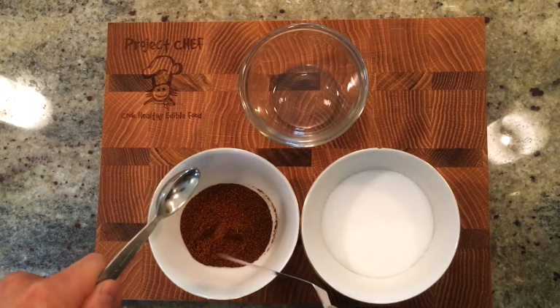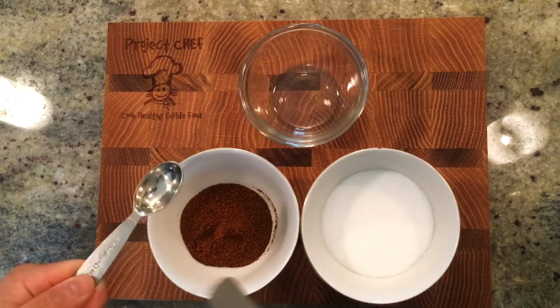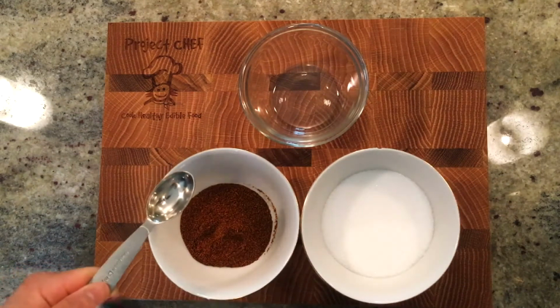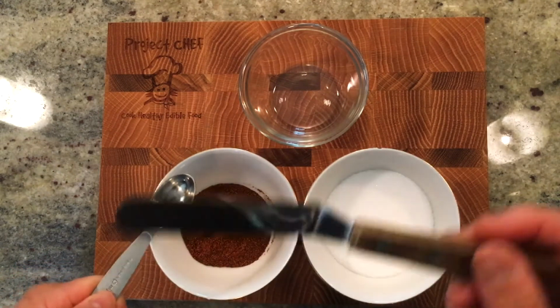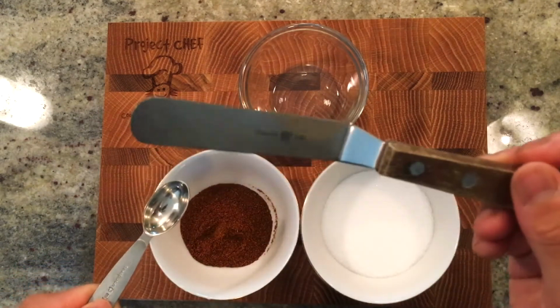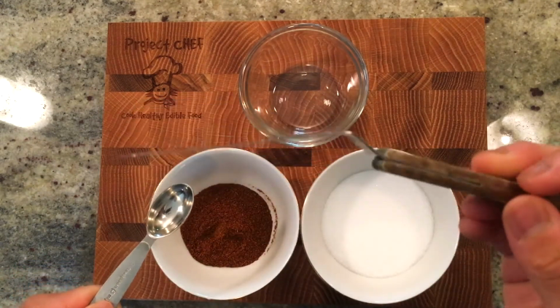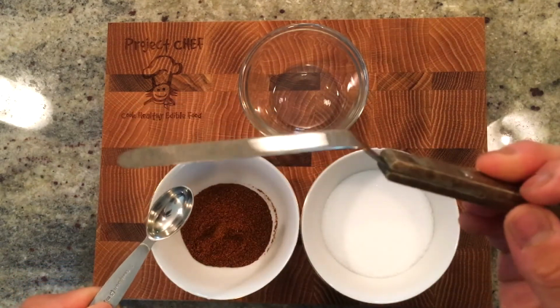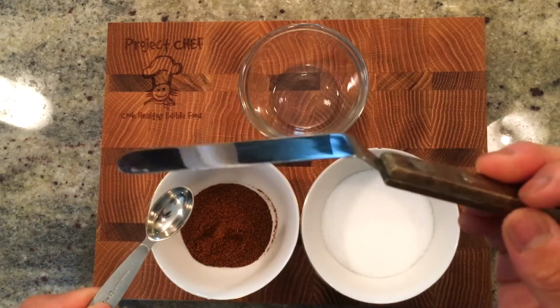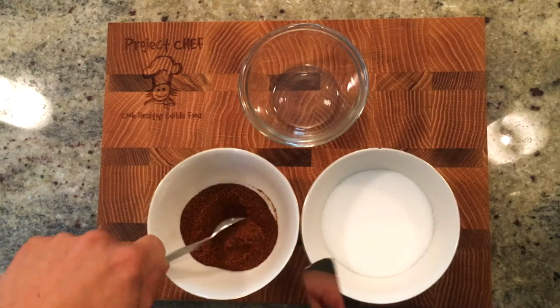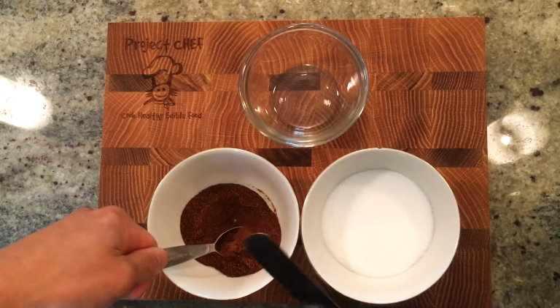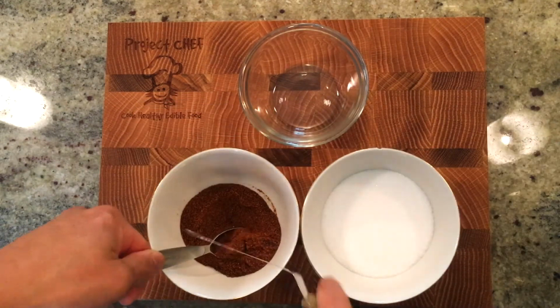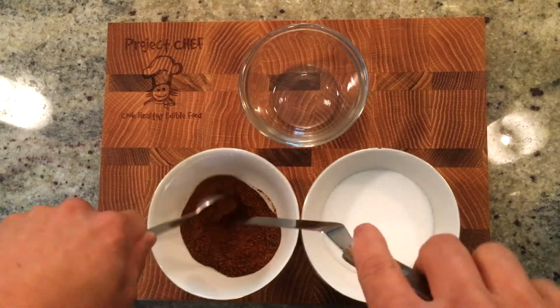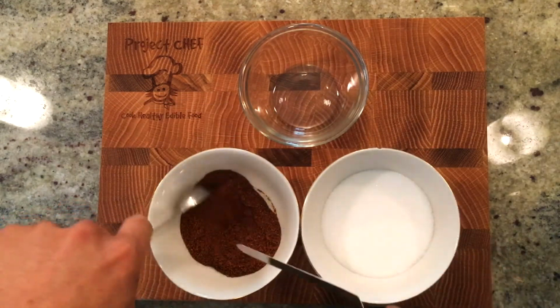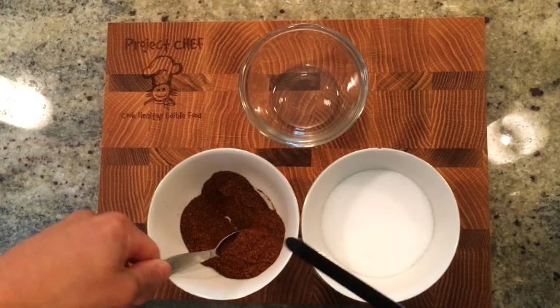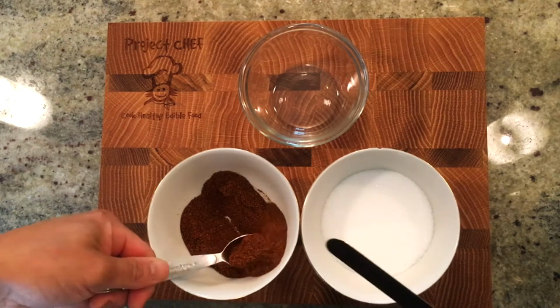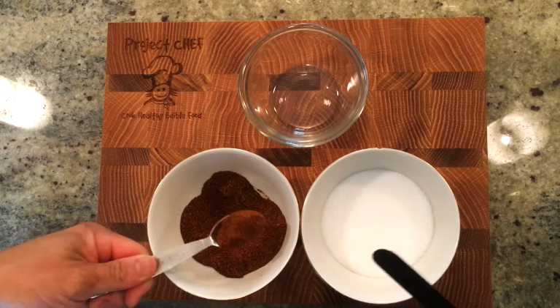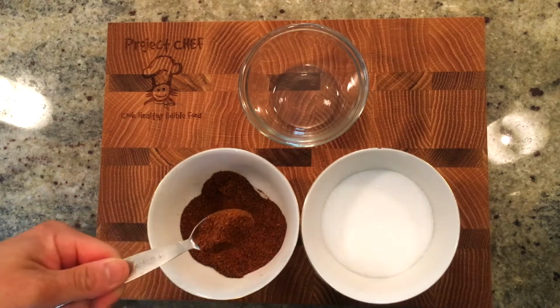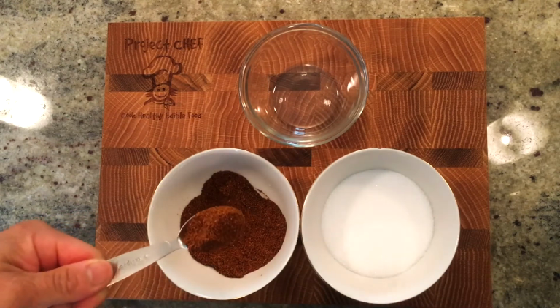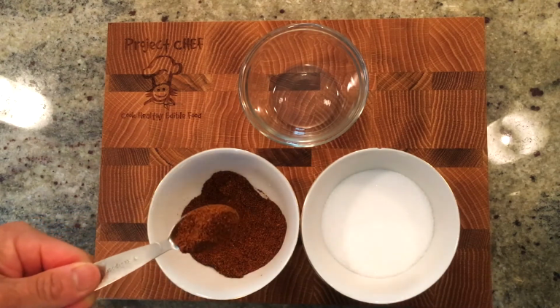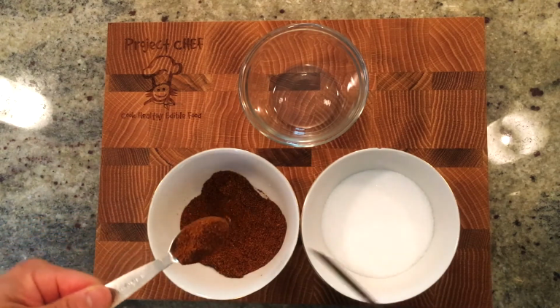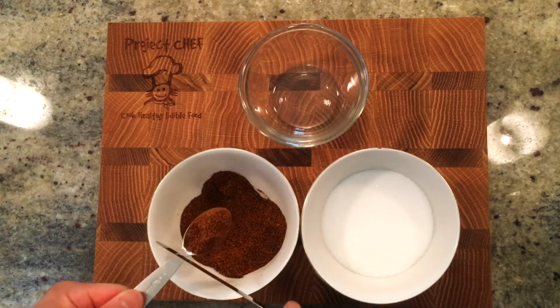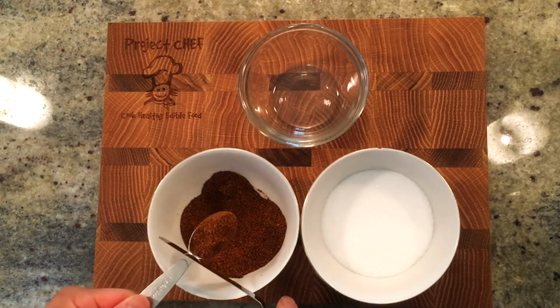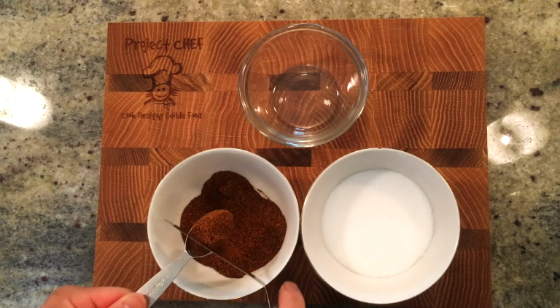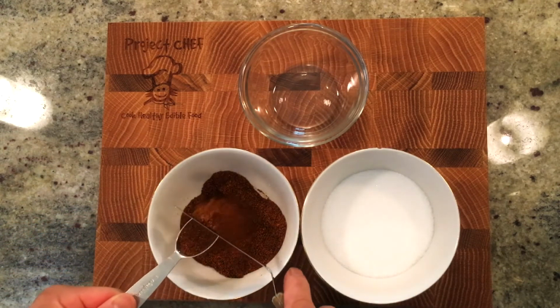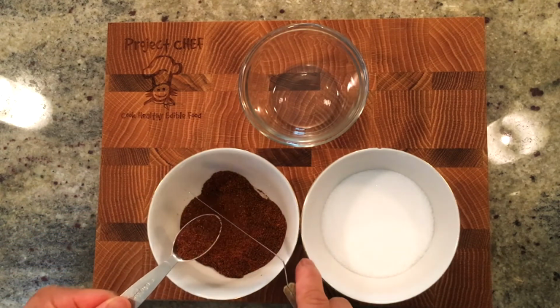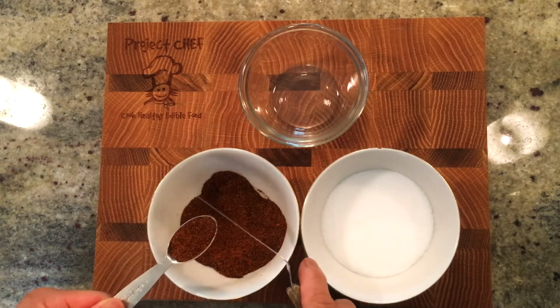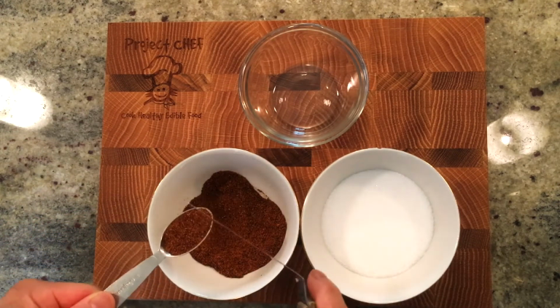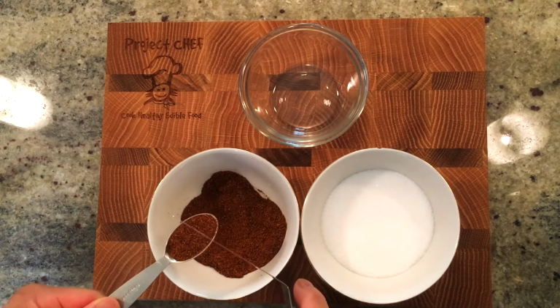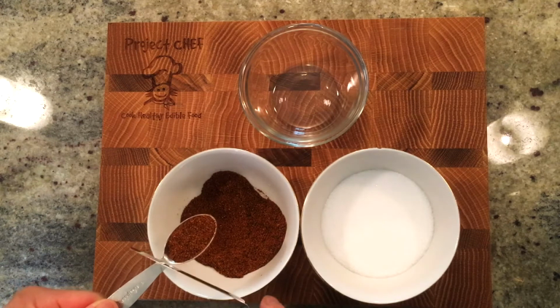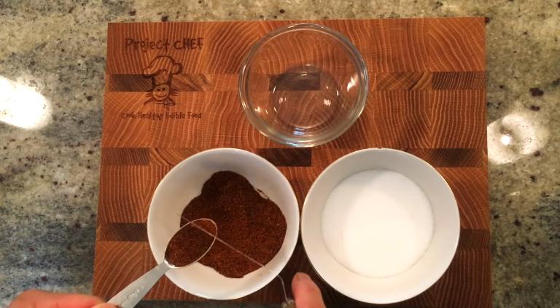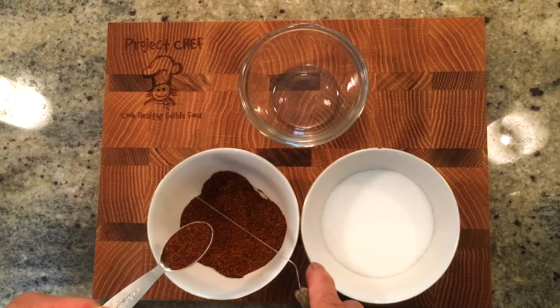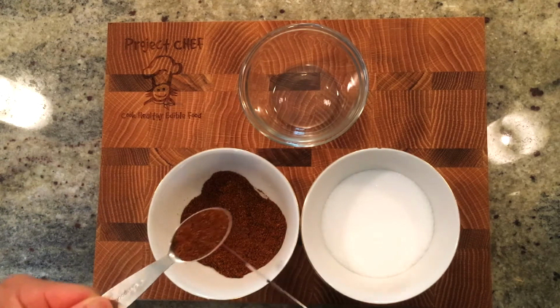Just like when measuring with measuring cups, you dip the measuring spoons into the ingredient, then use an offset spatula, back of a dinner knife, or even a clean finger to sweep off the extra.